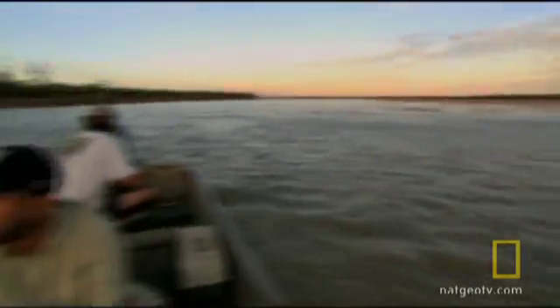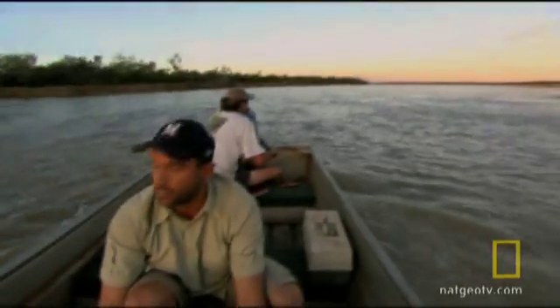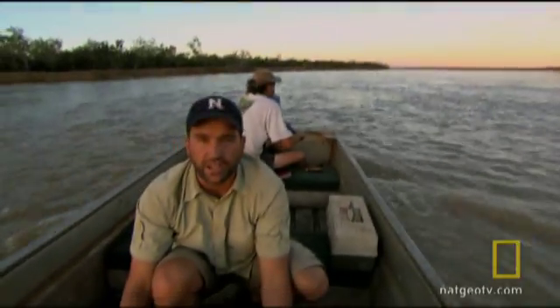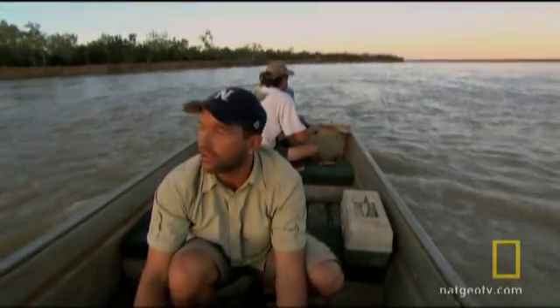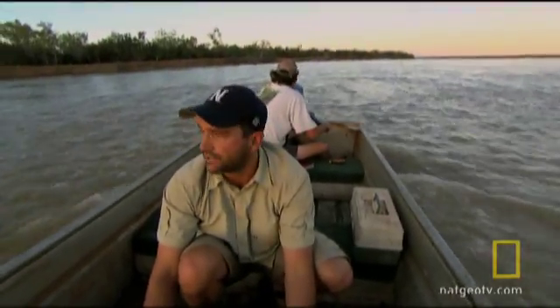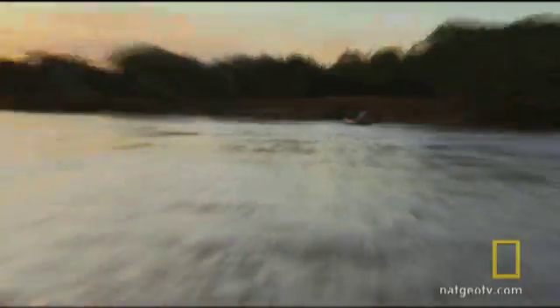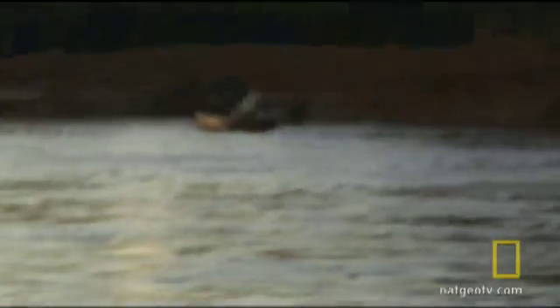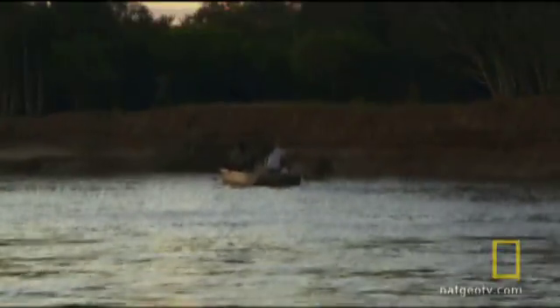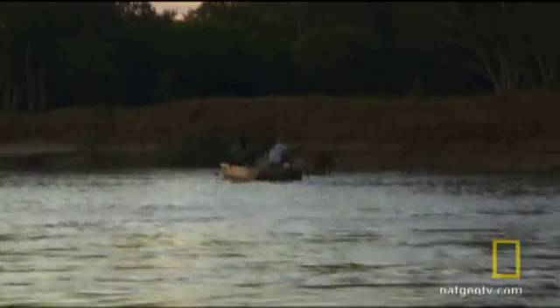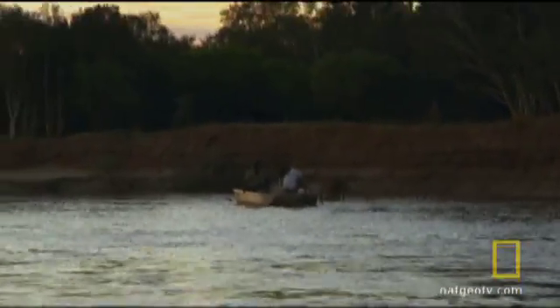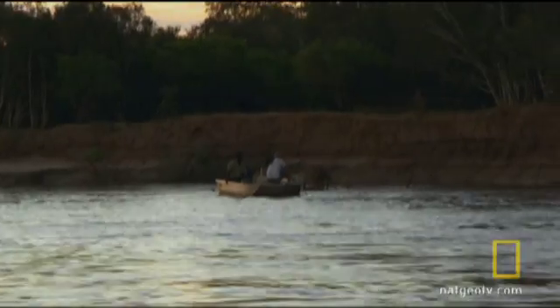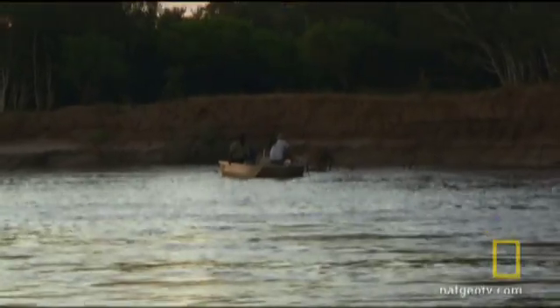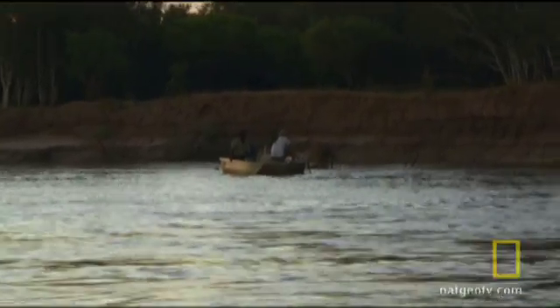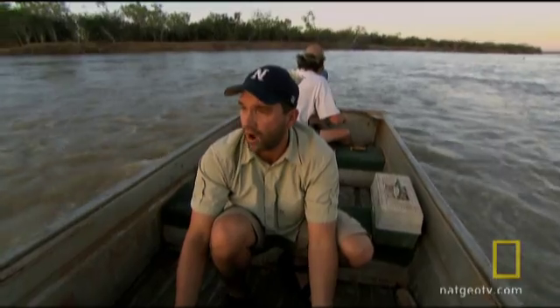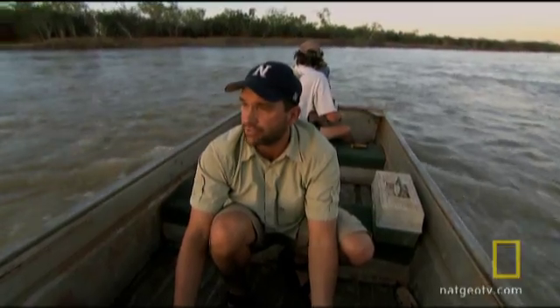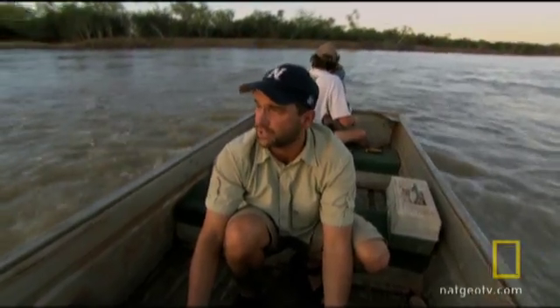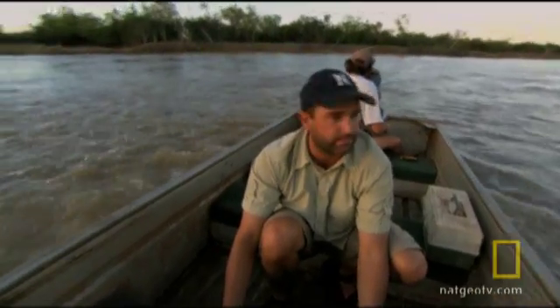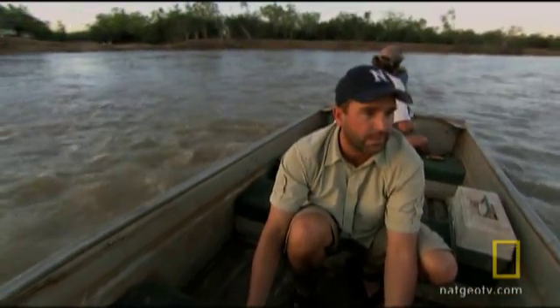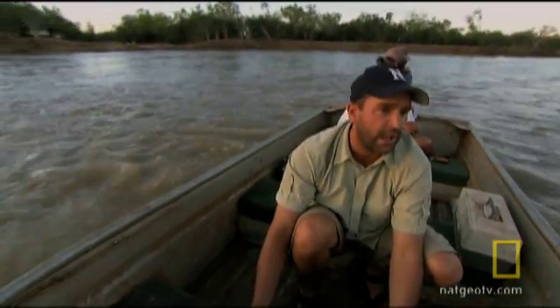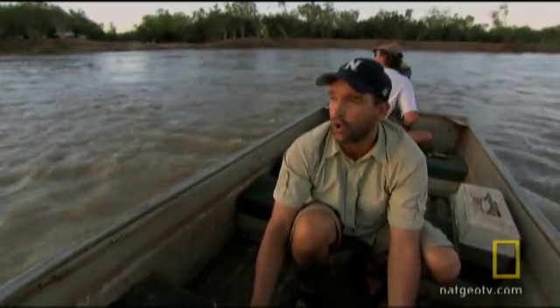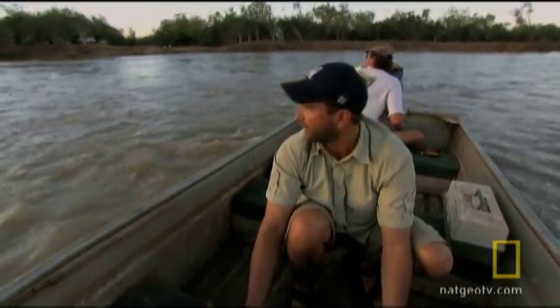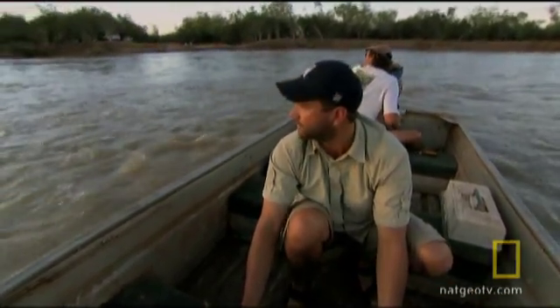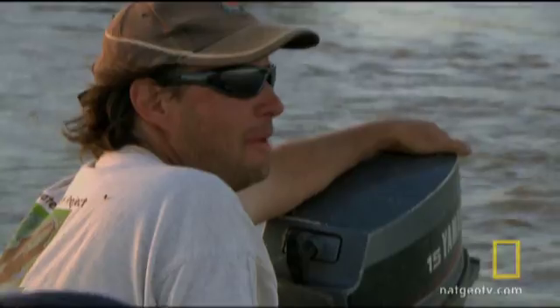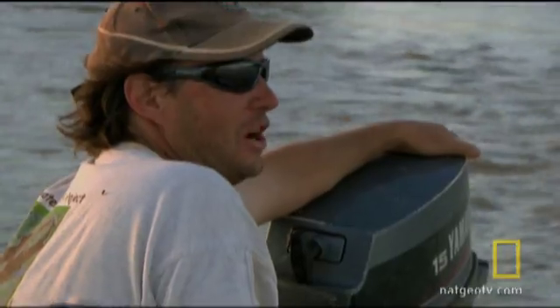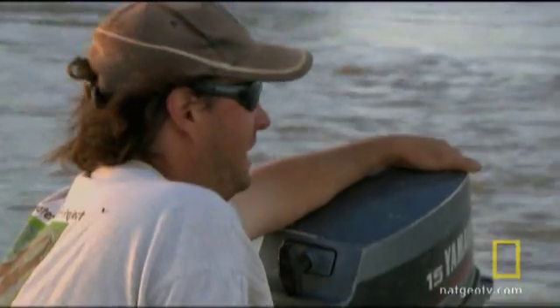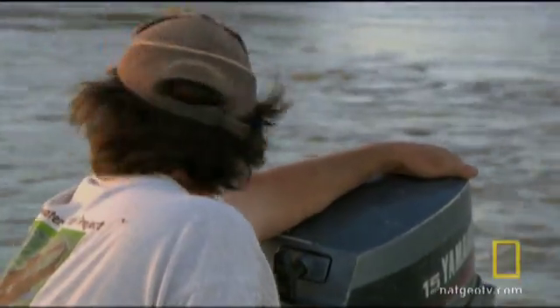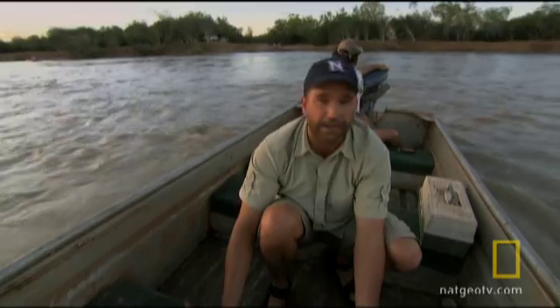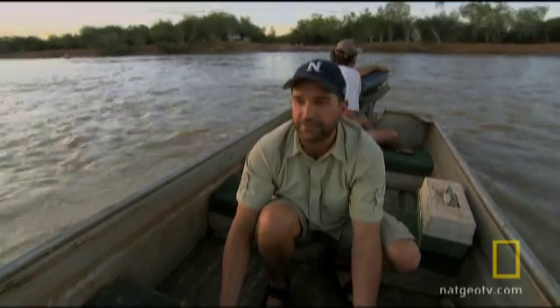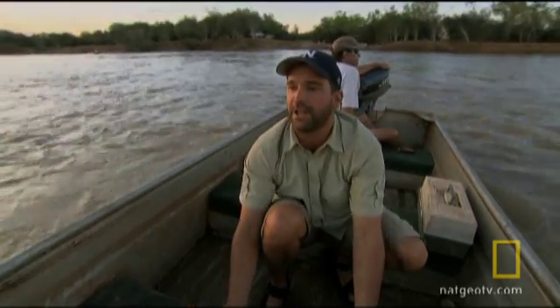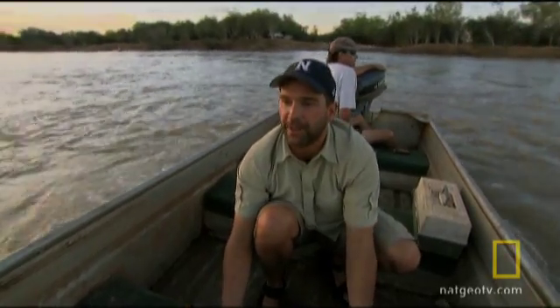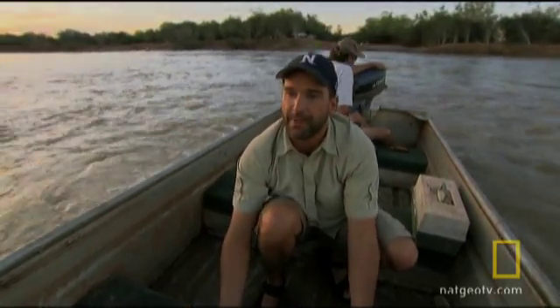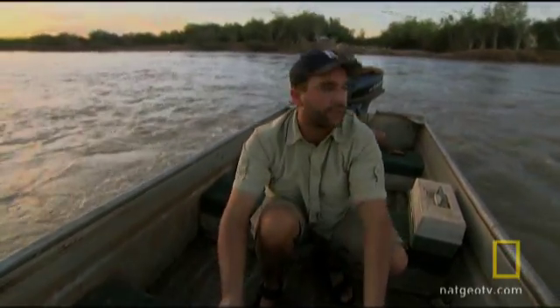Looks like we're stuck here. Looks like Jeff is stuck on a big branch over there. This water just really came in so quickly. We're just not getting in there — it's like a flash flood. It reminds me of a flash flood back in Arizona.